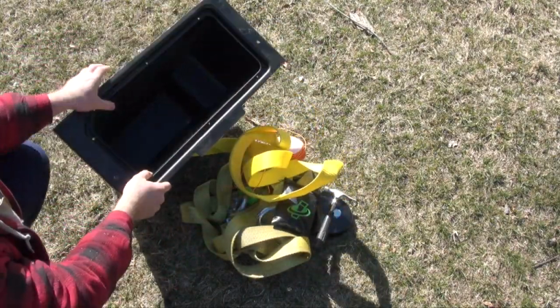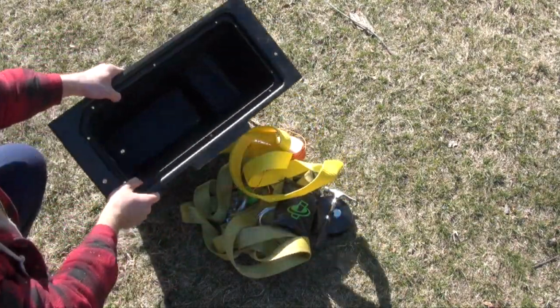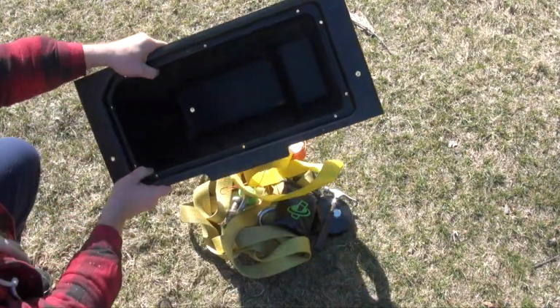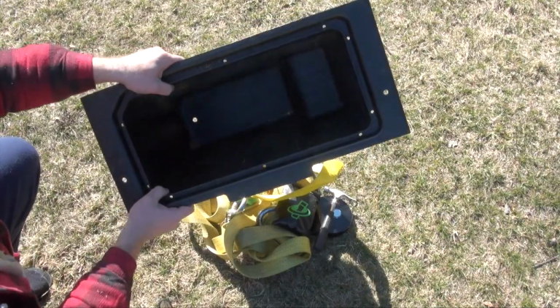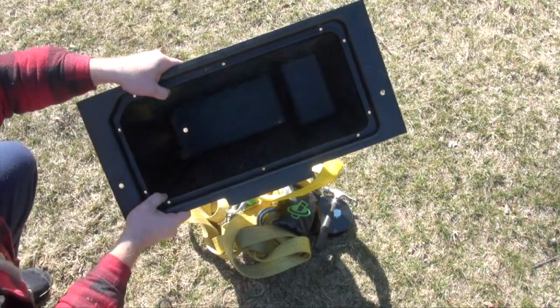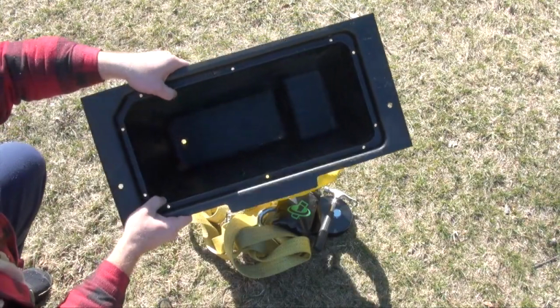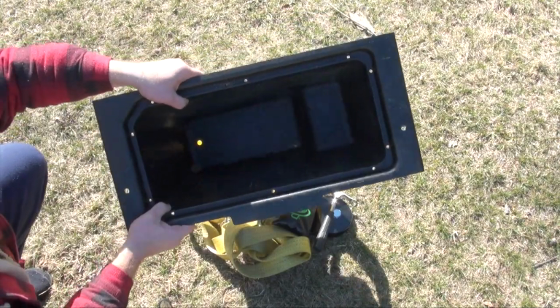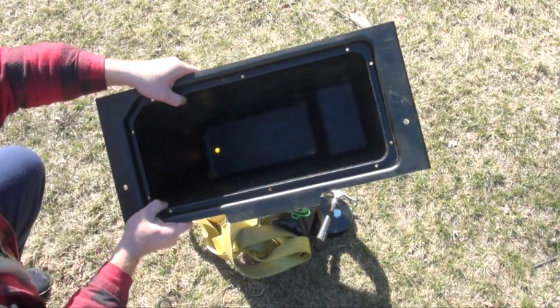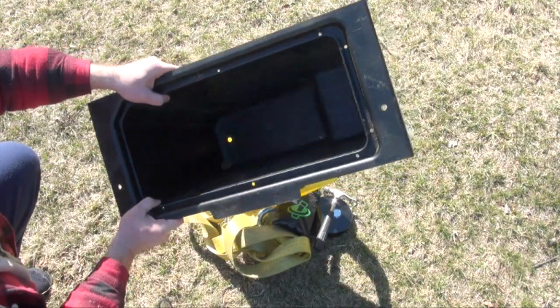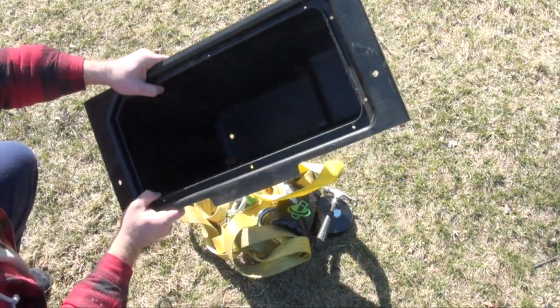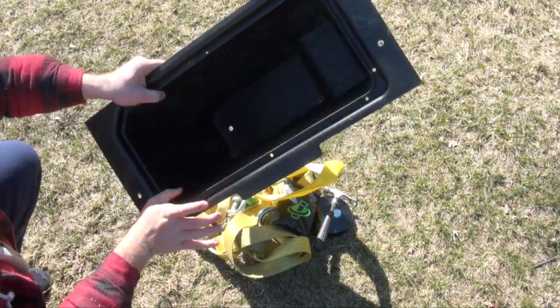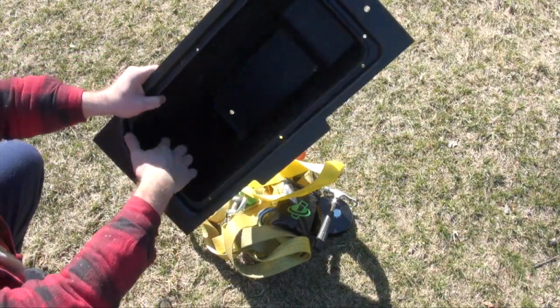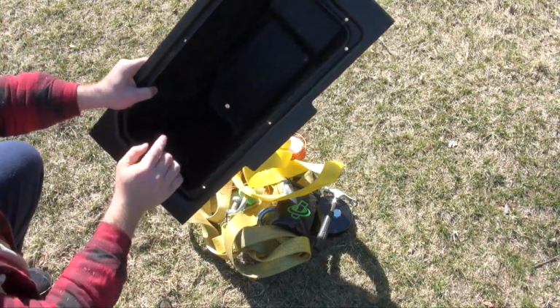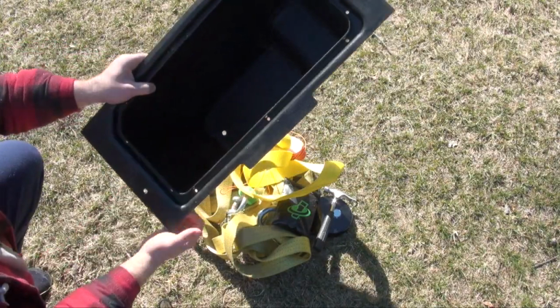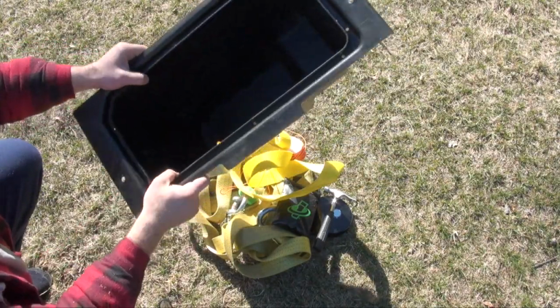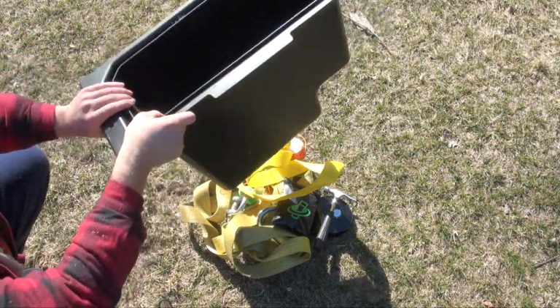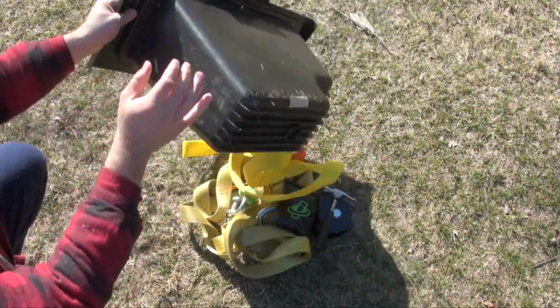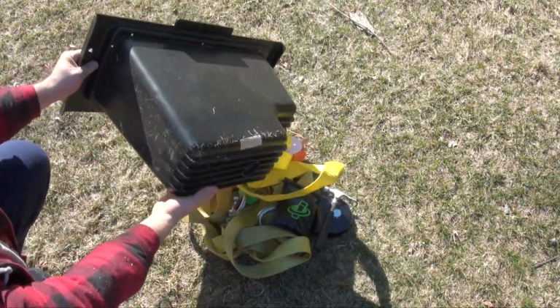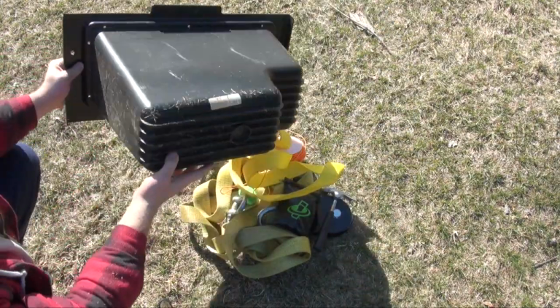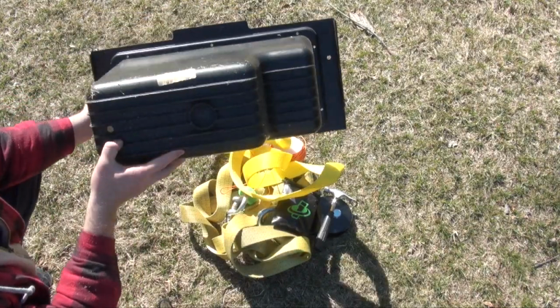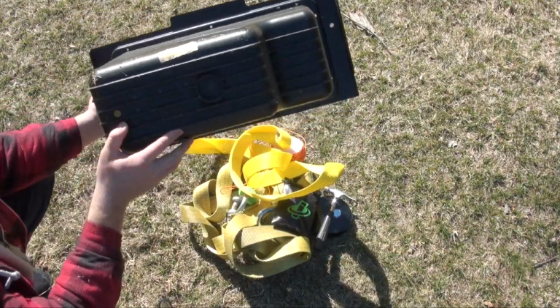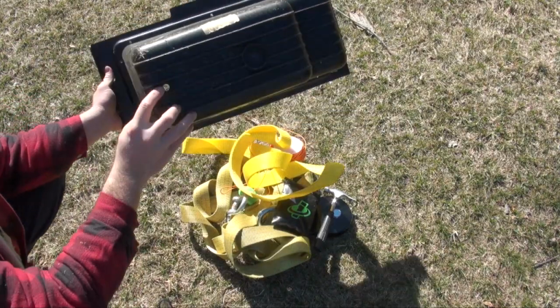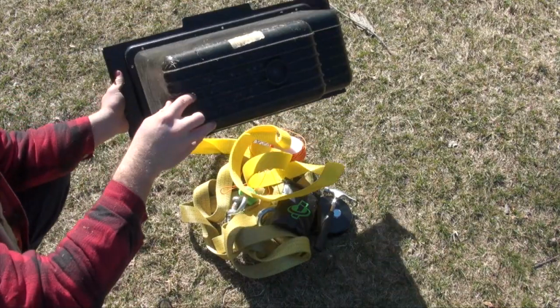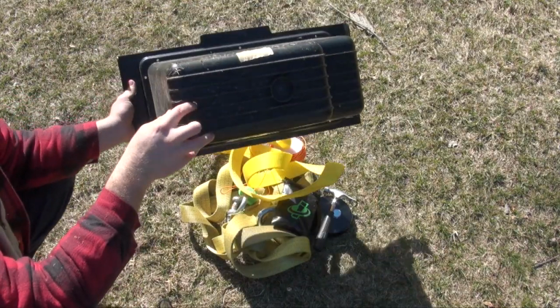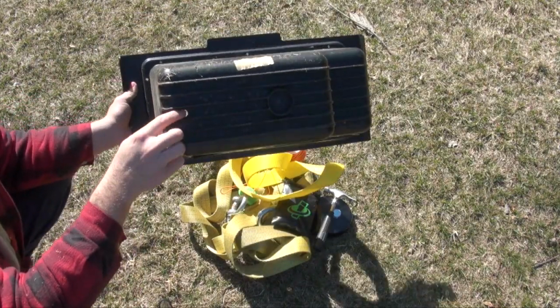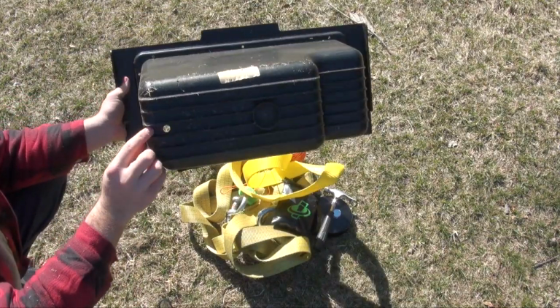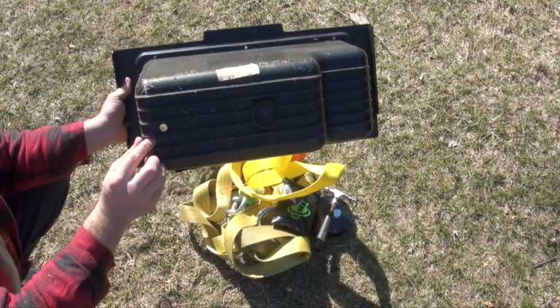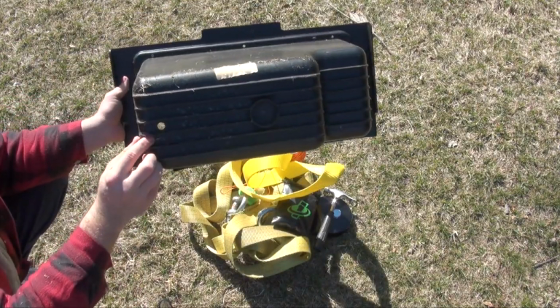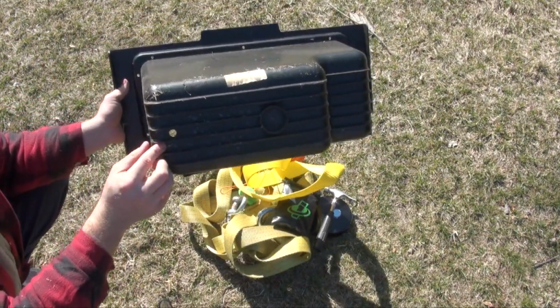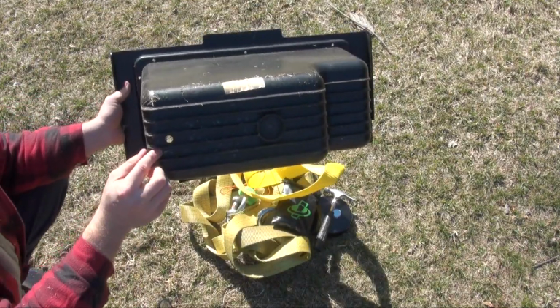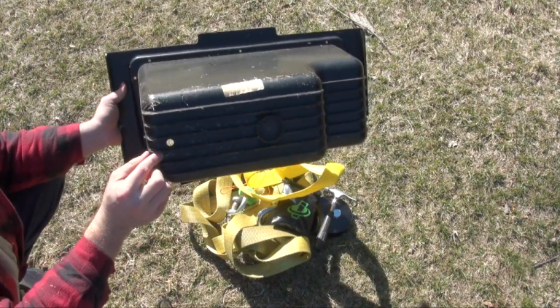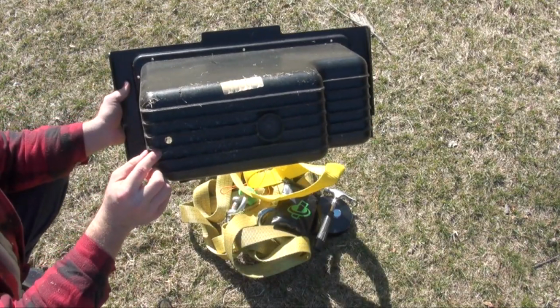I like that there is a hole in the bottom for drainage if I were to put something wet in there. I have not had an issue with anything in this box getting wet, even when I store the UTV in the rain with no cover.